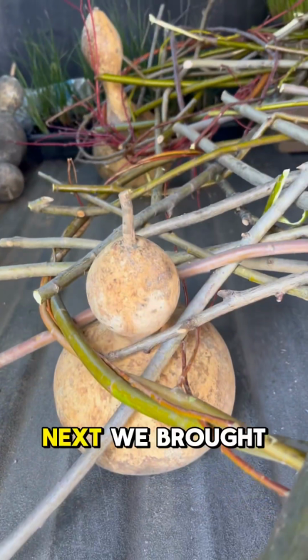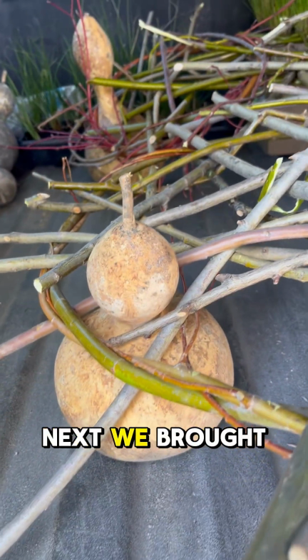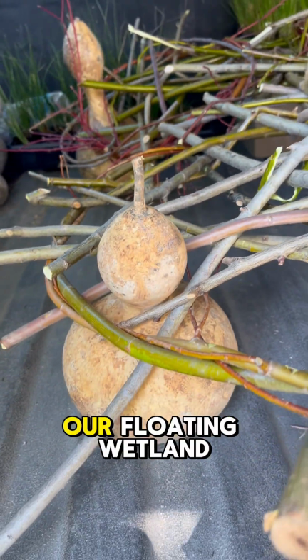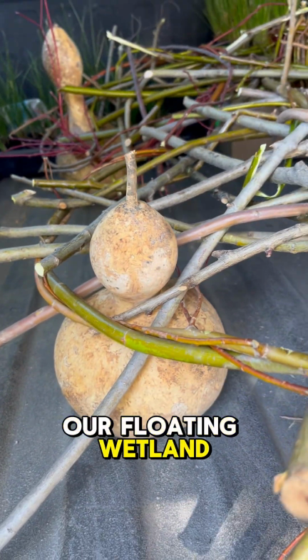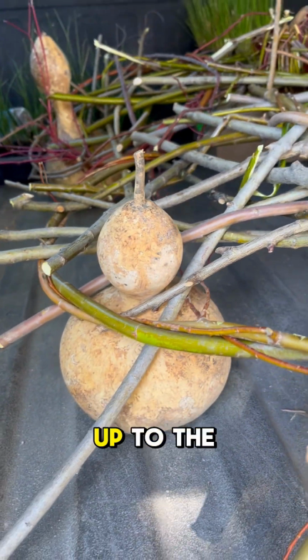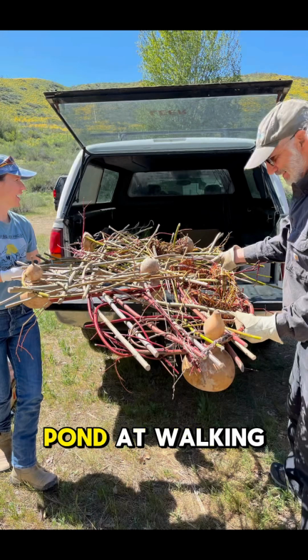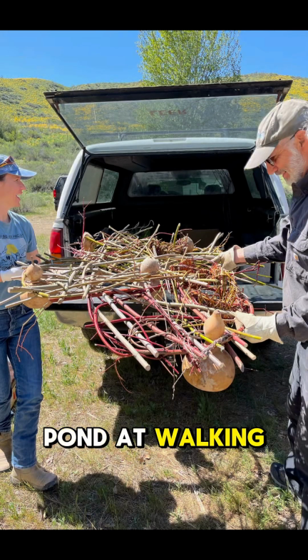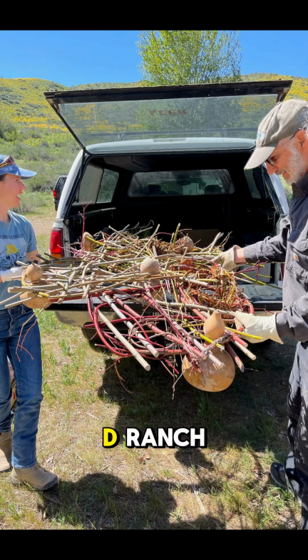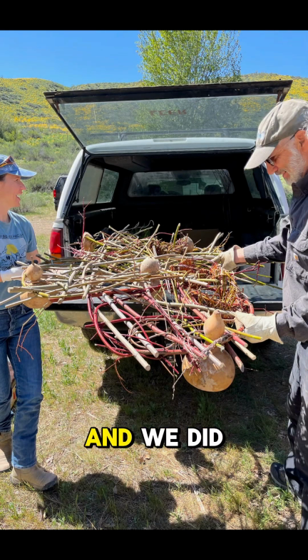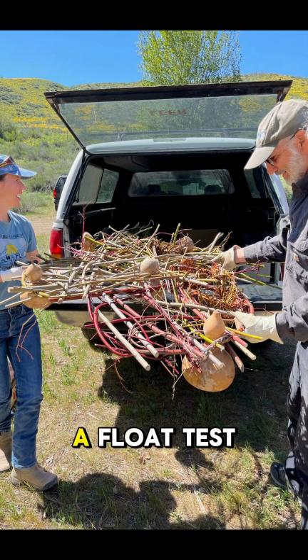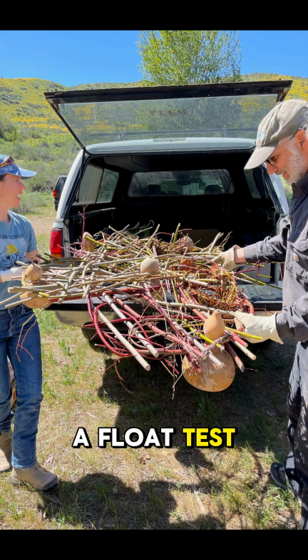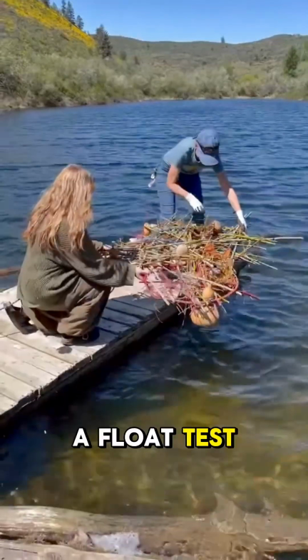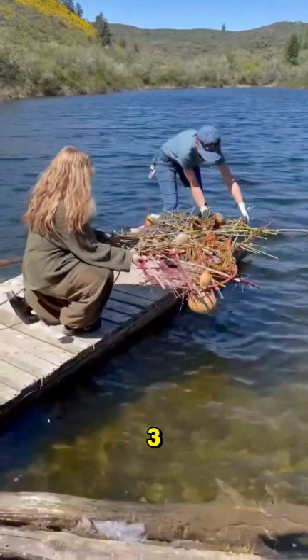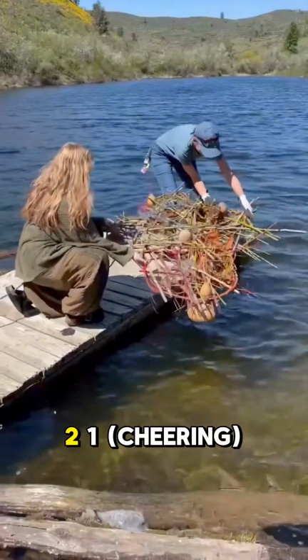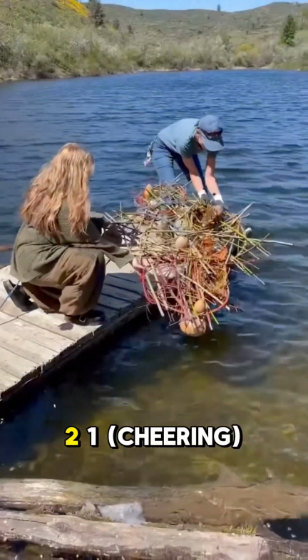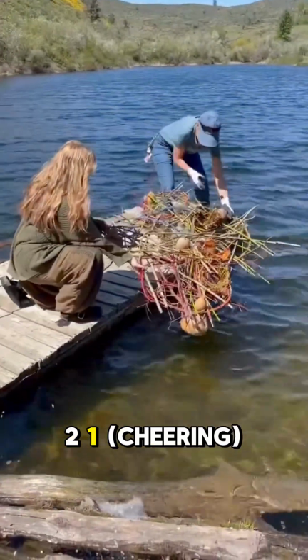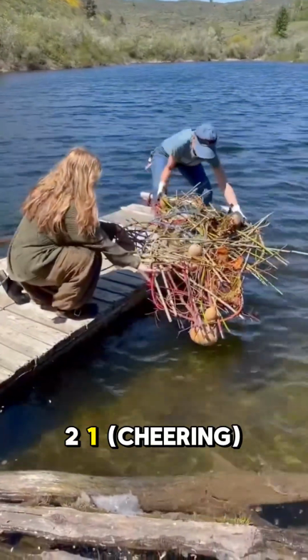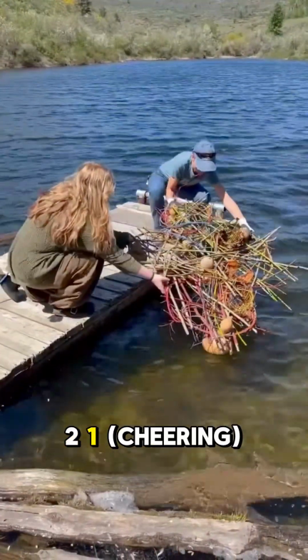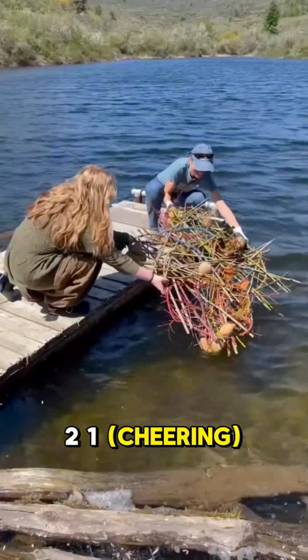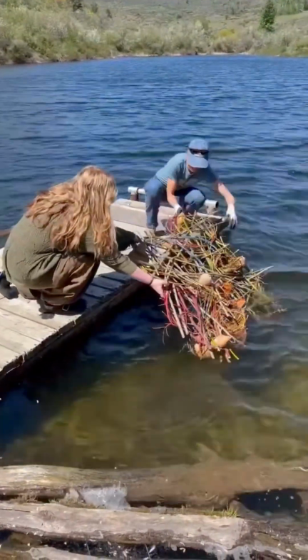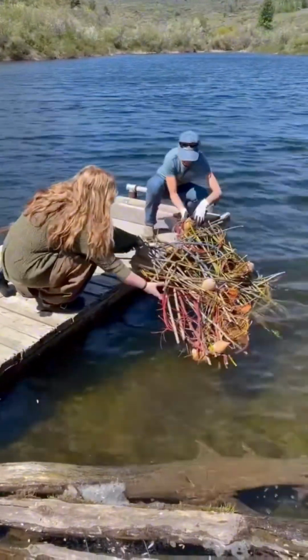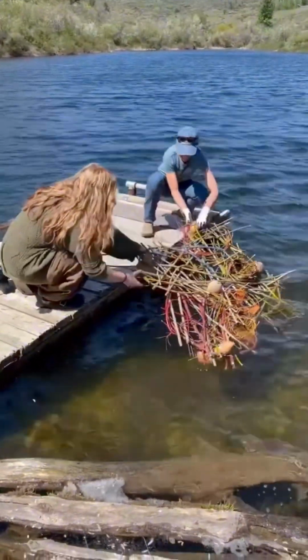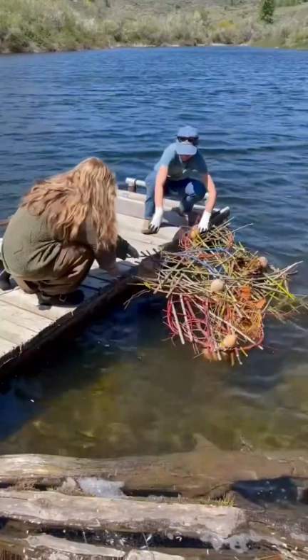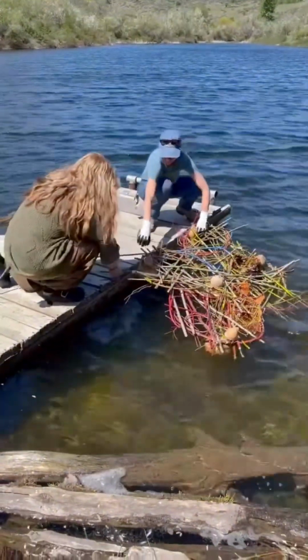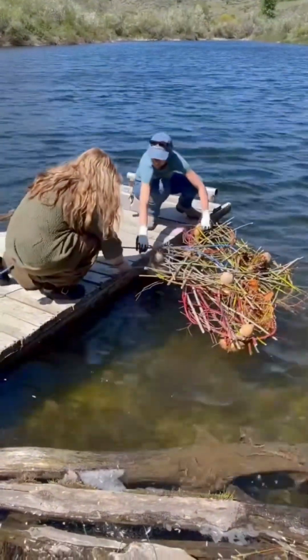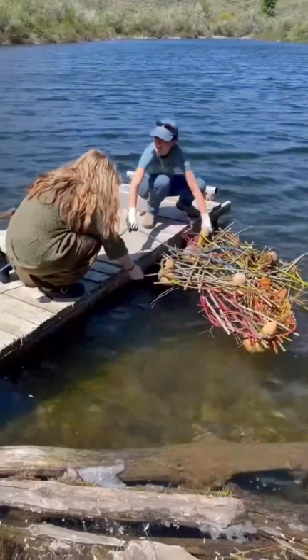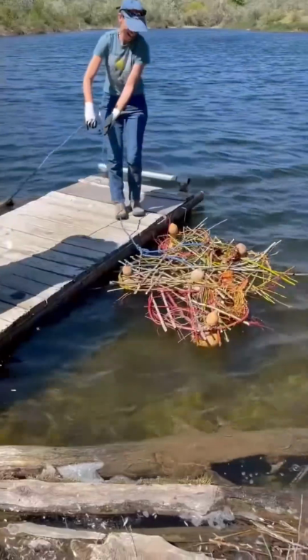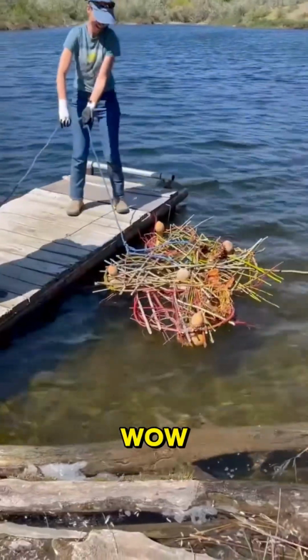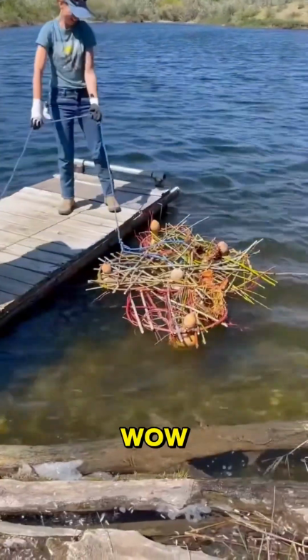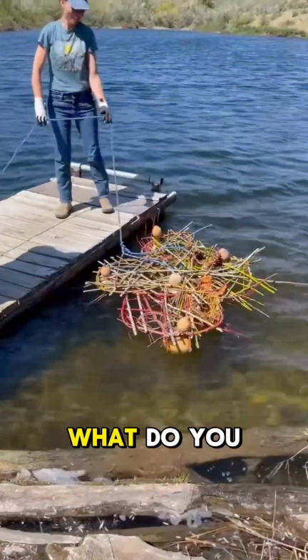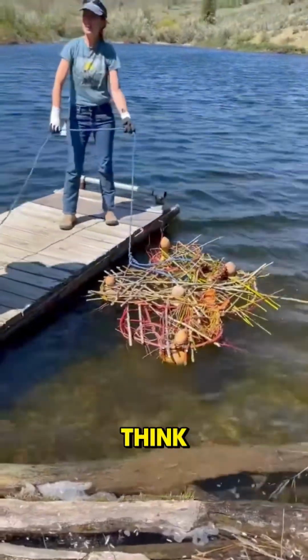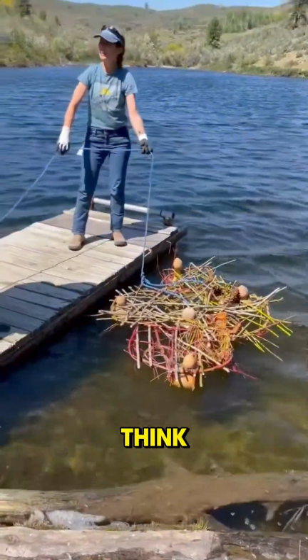Next, we brought our floating wetland up to the pond at Walking D Ranch and we did a float test. Three, two, one. Yay! Woo! What do you think? Yay!